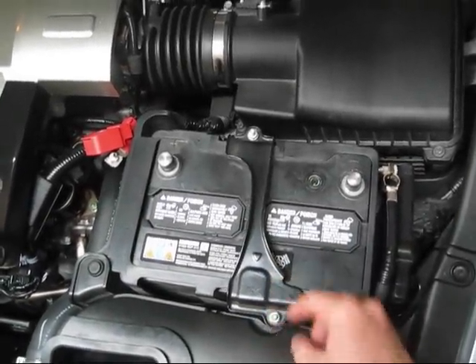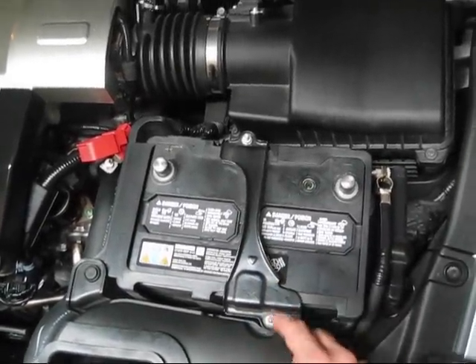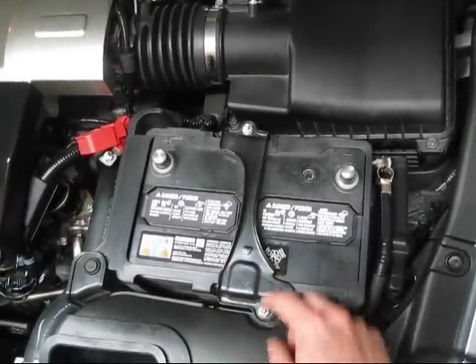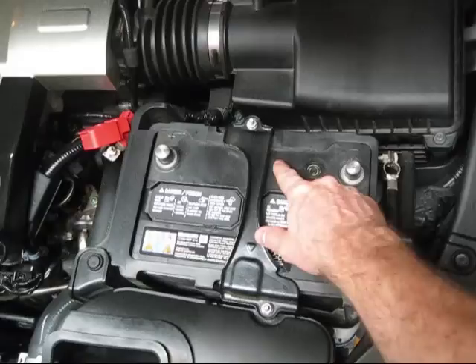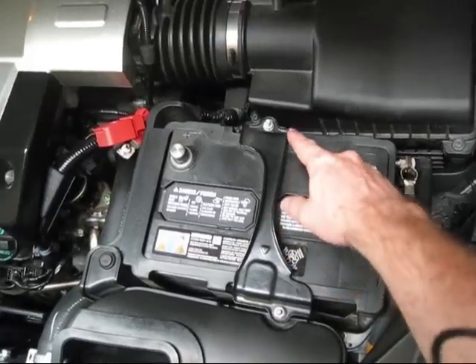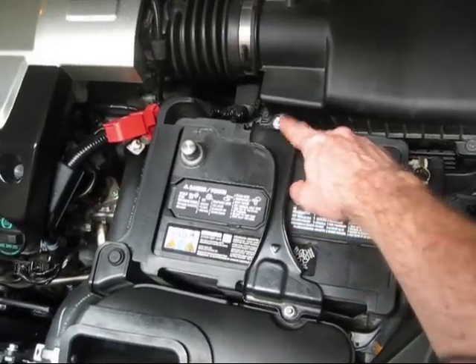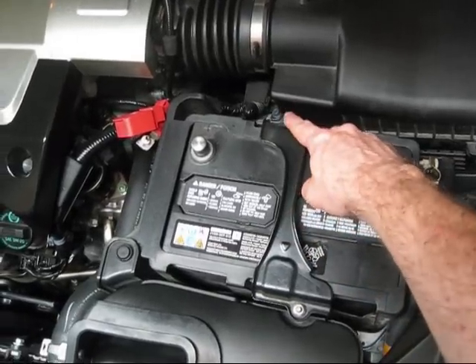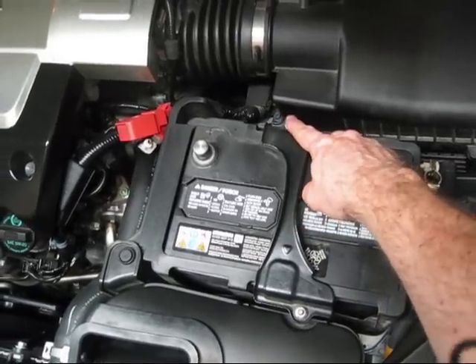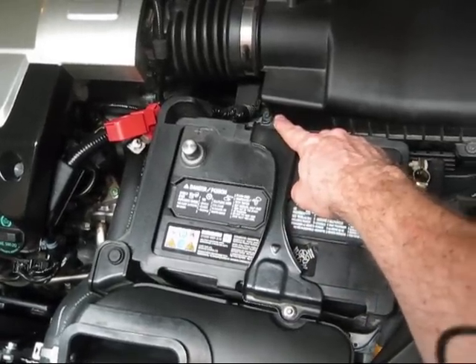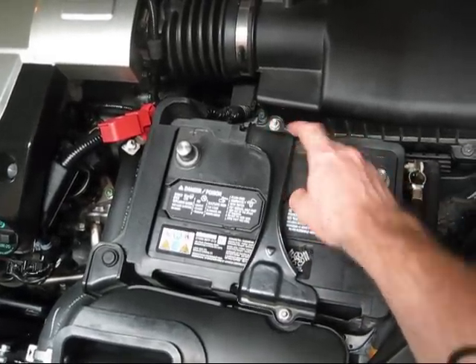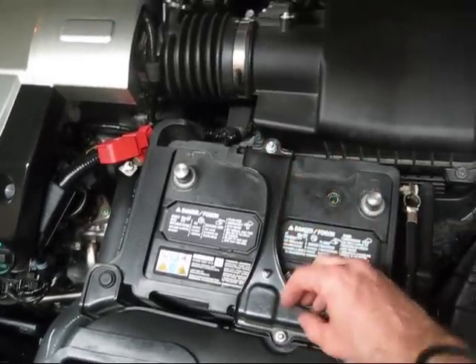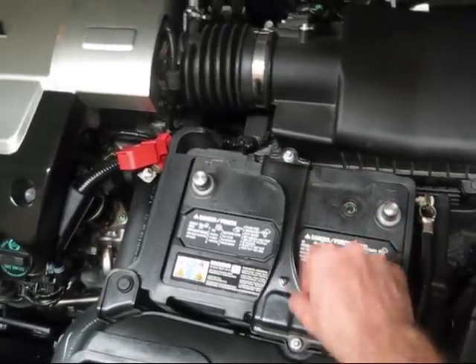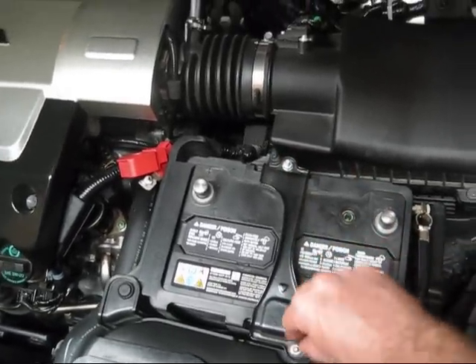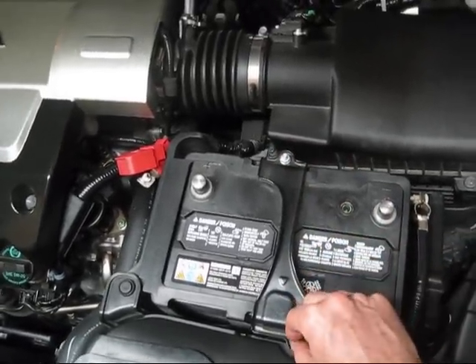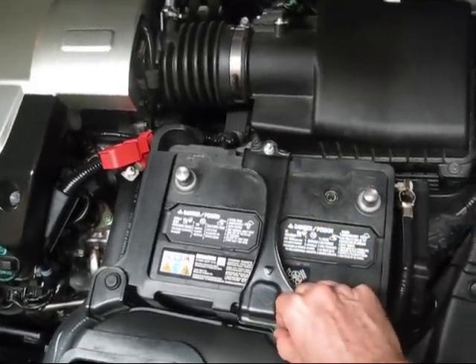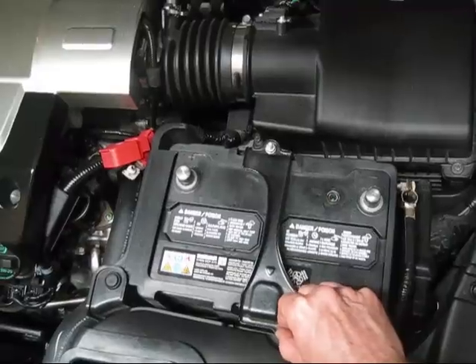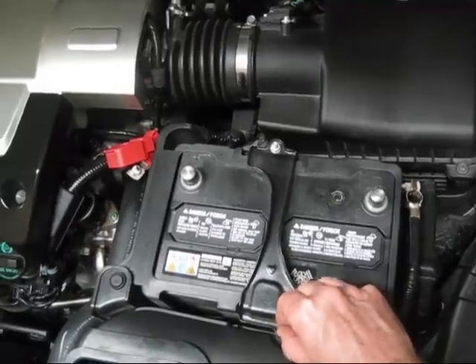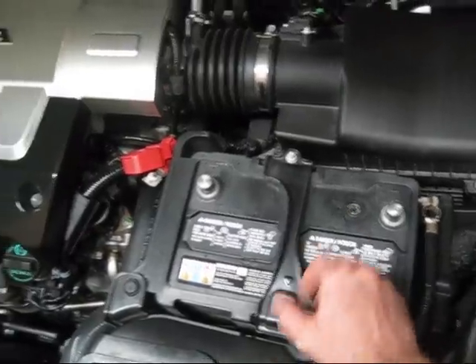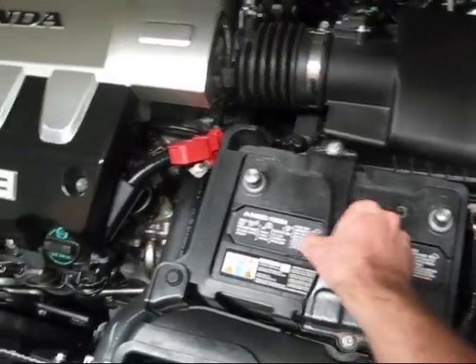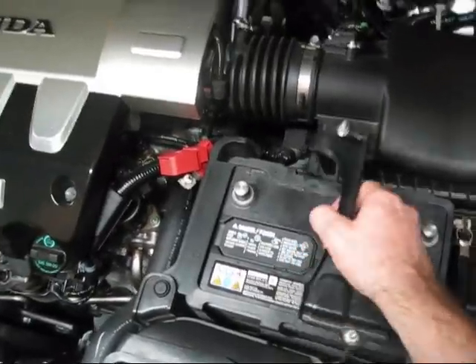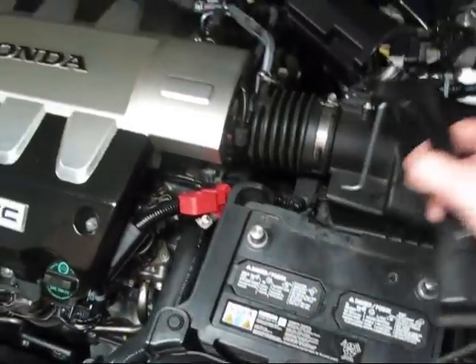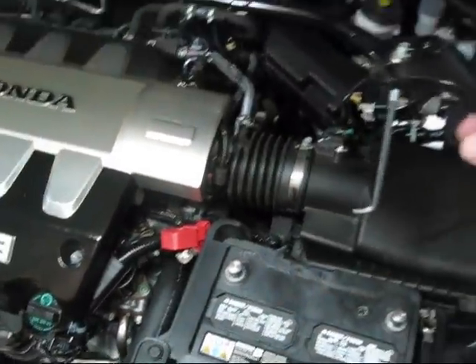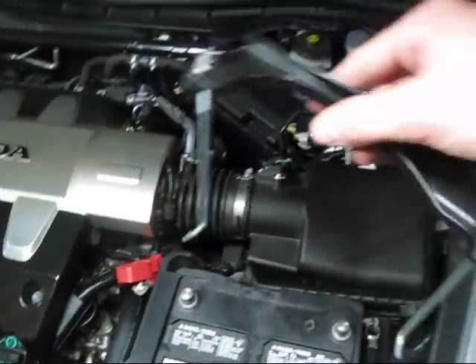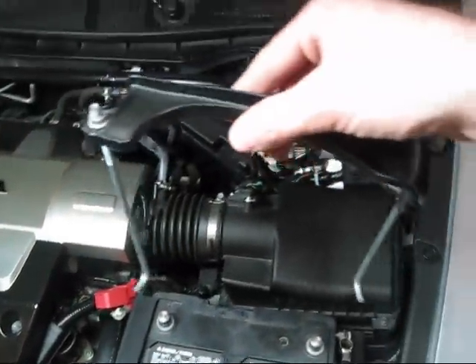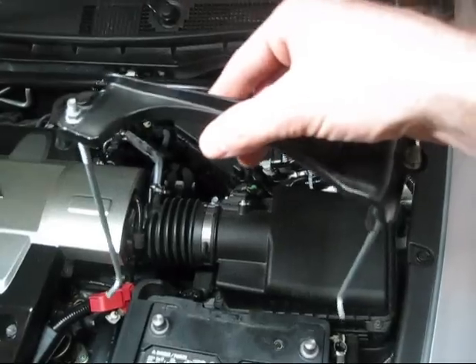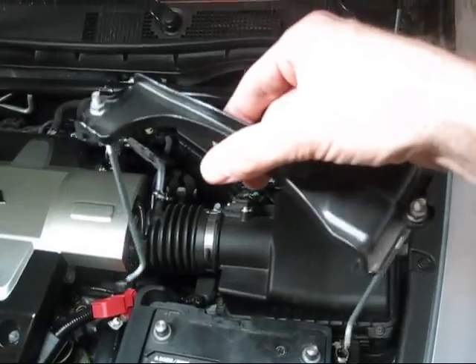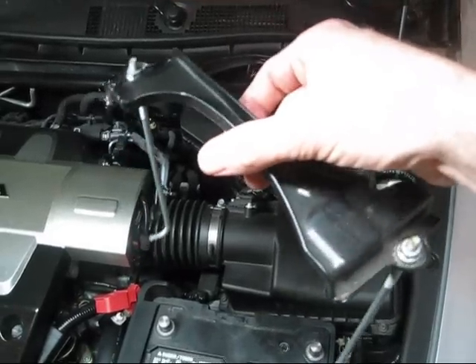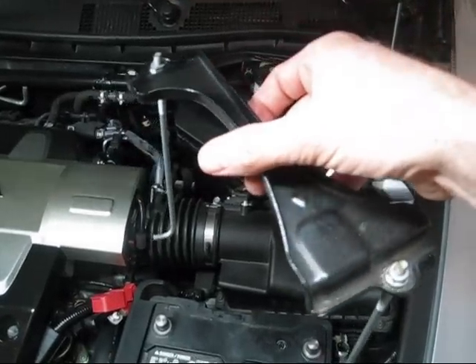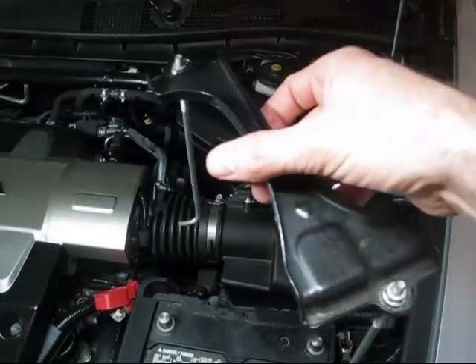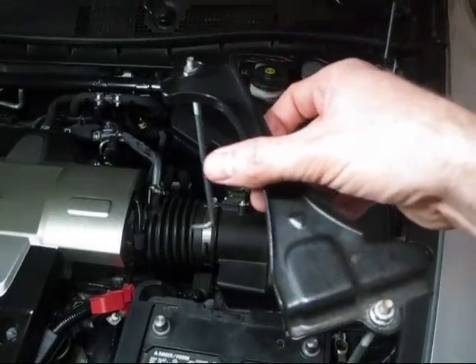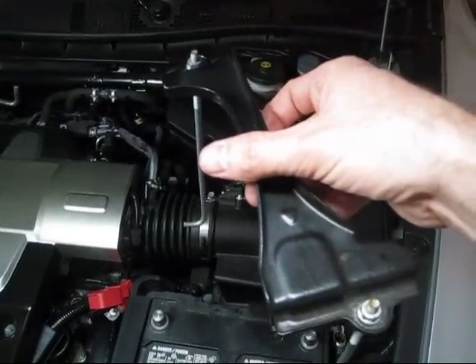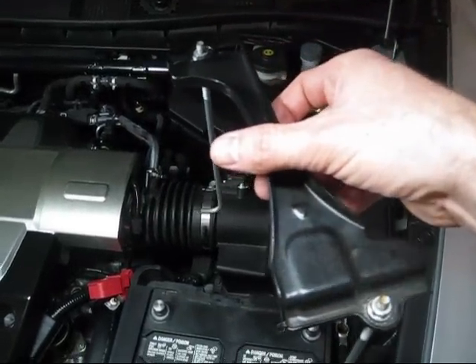One thing I want to show you here is this cage for the battery. You don't really have to take these nuts all the way off because they're basically a long shape like a J. You can just get them loose, fish them out and turn them sideways, and then this whole piece will come out like that — it'll make it a little easier to go back in.